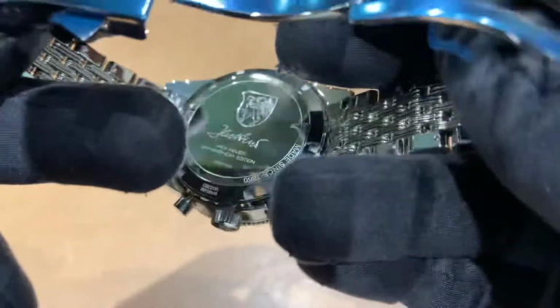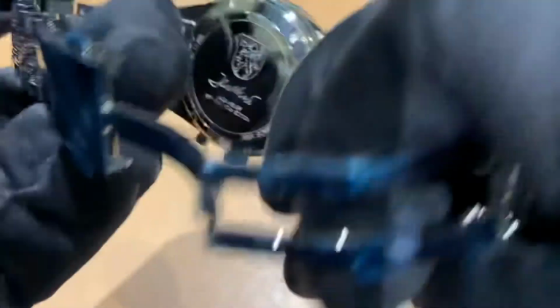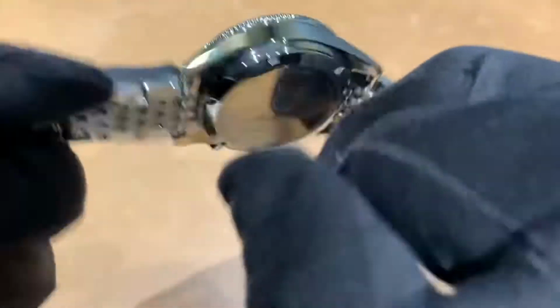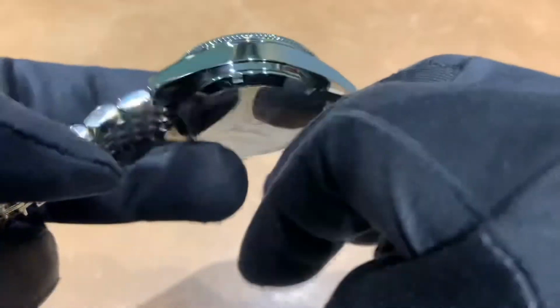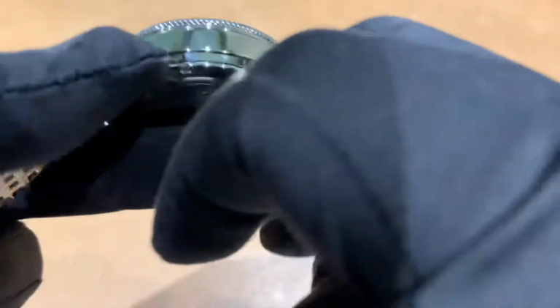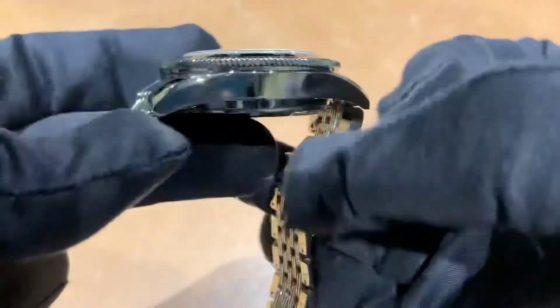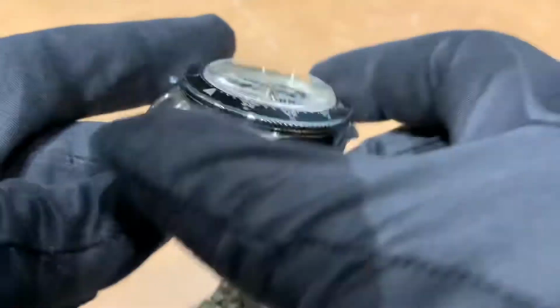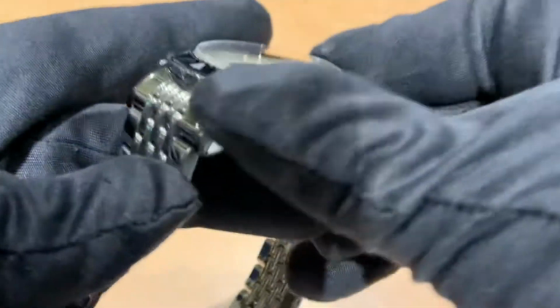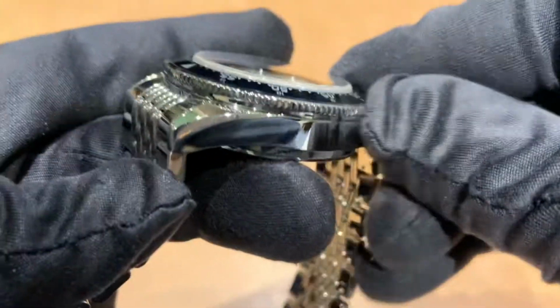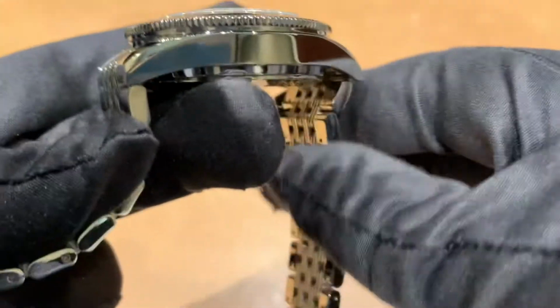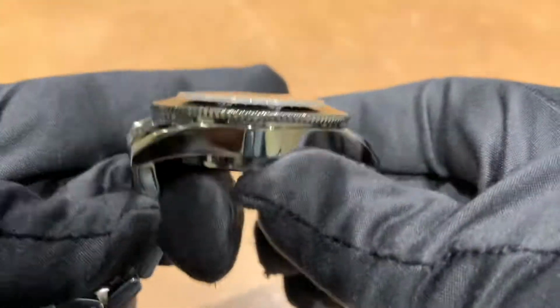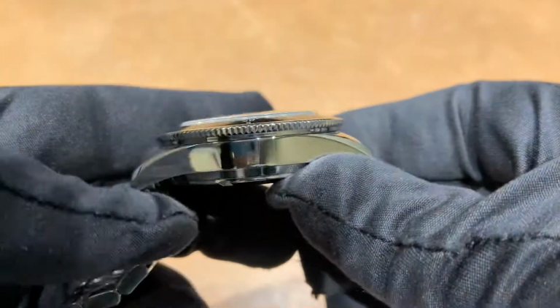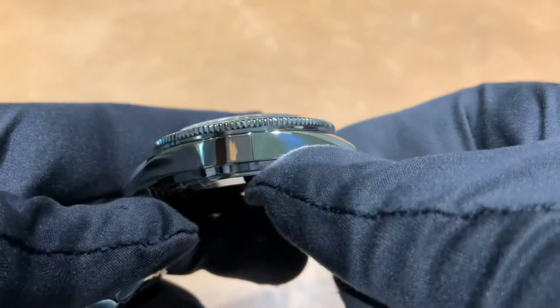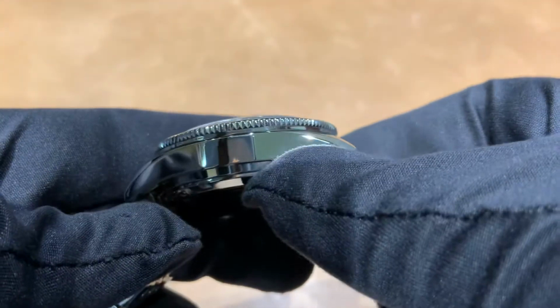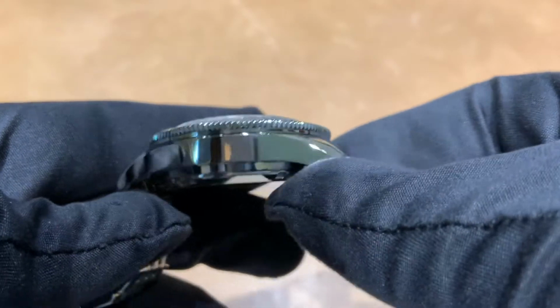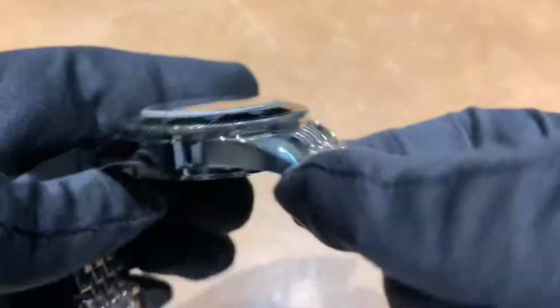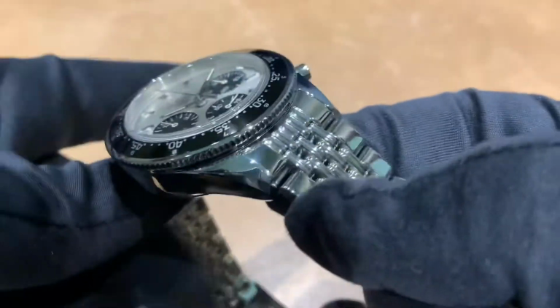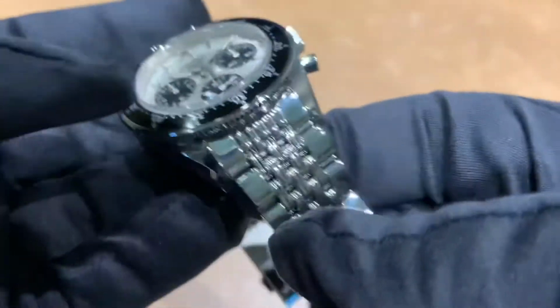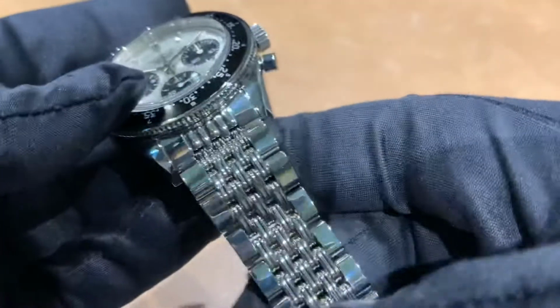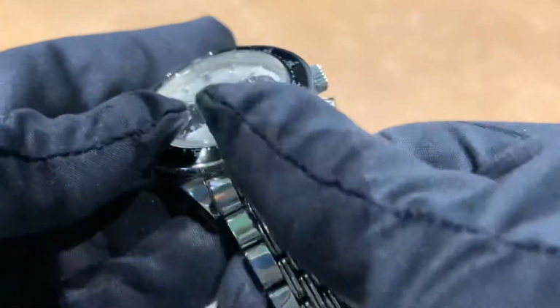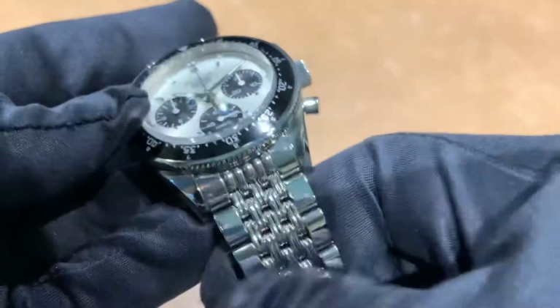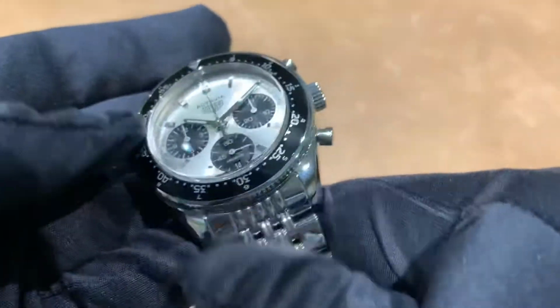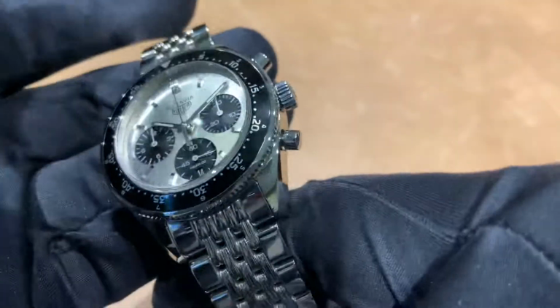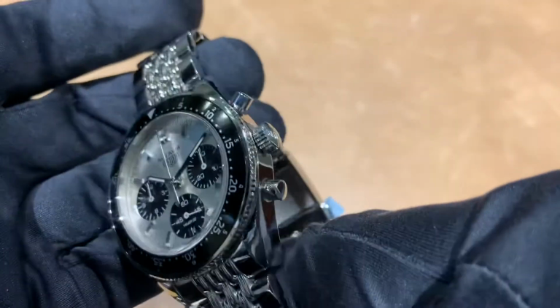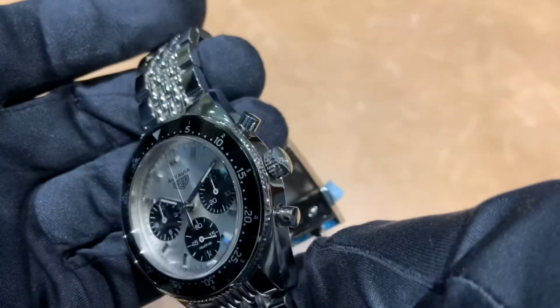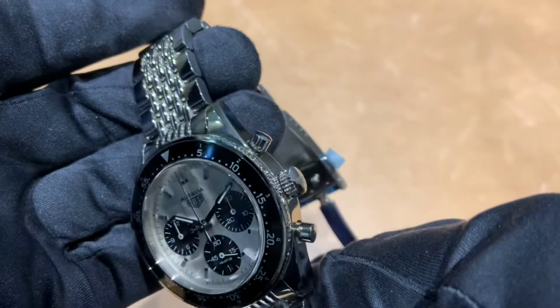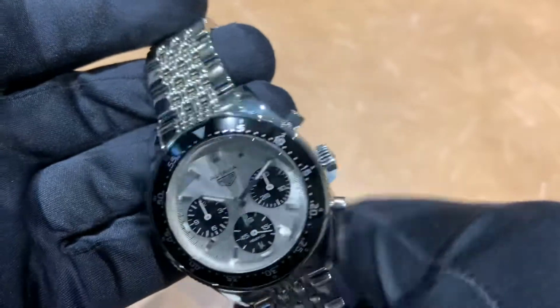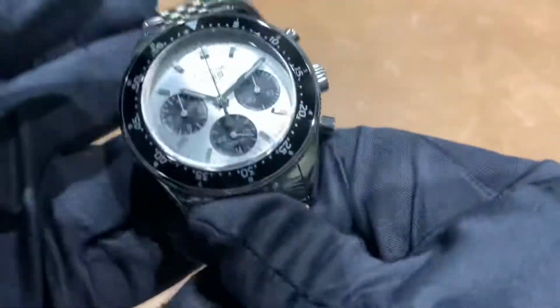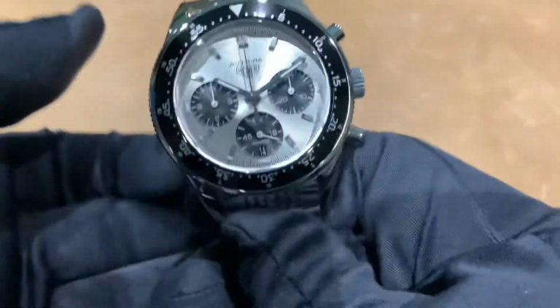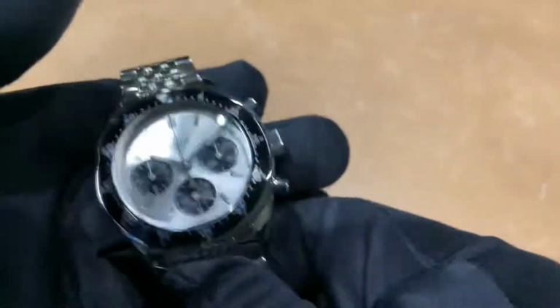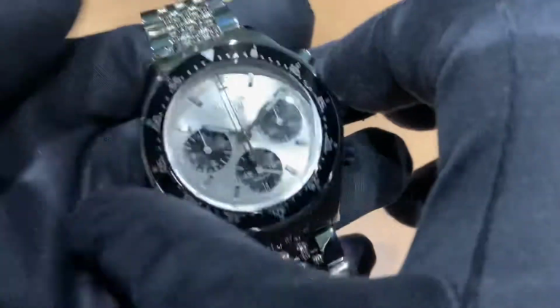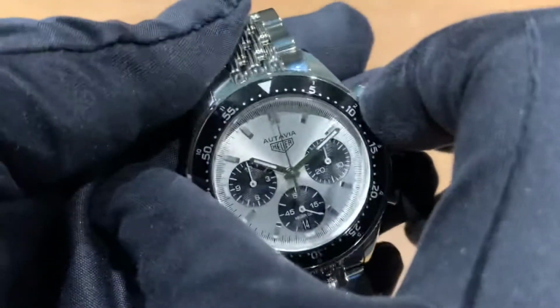There's a lot of polishing — if you like polish you're going to like this watch. The case is pretty high polished, and obviously the bracelet is high polish as well. We also have a bi-directional rotating bezel.